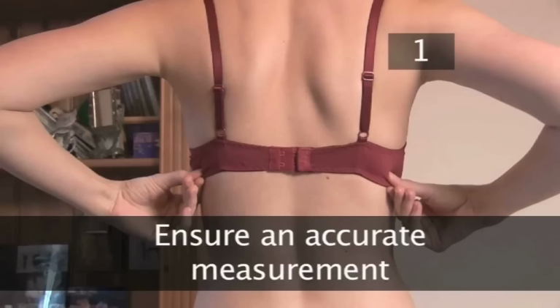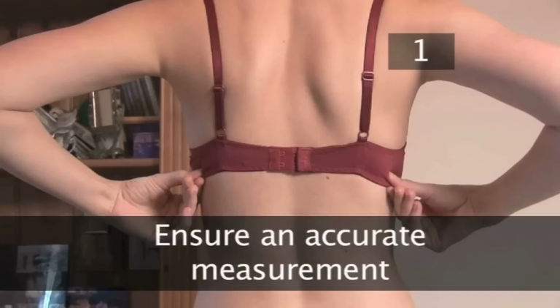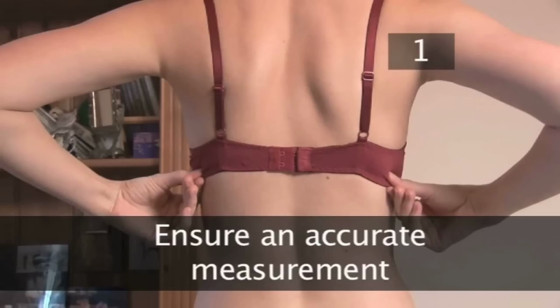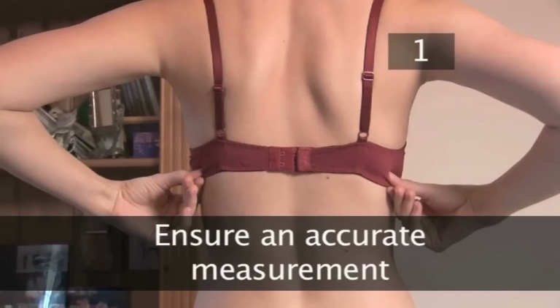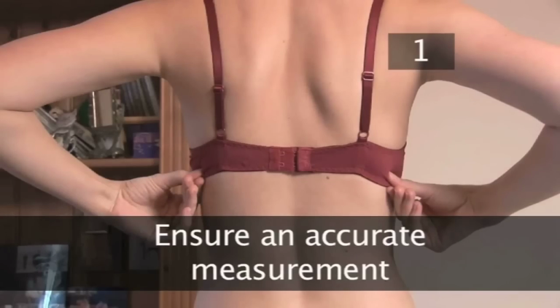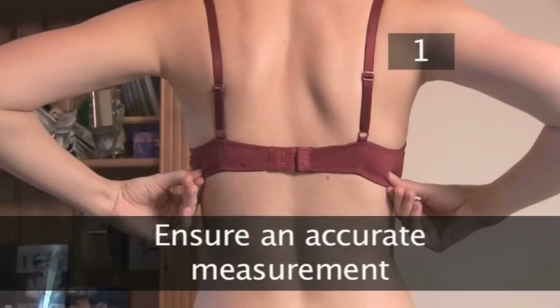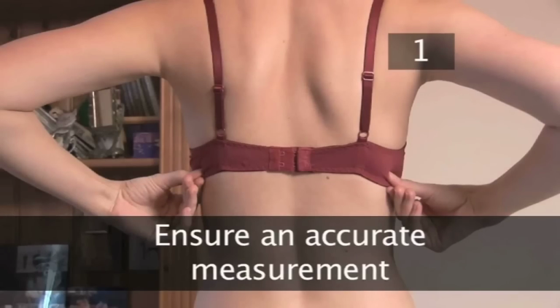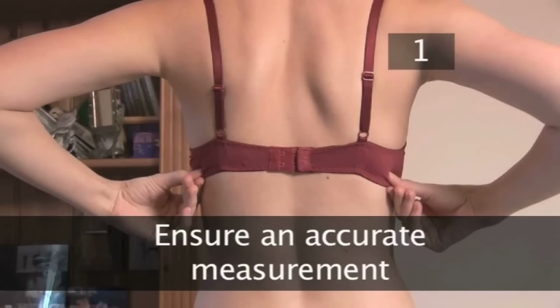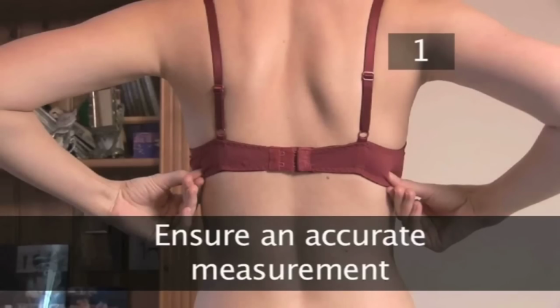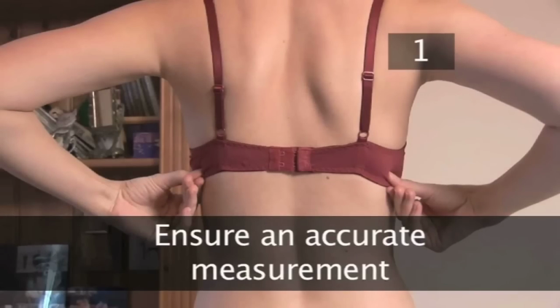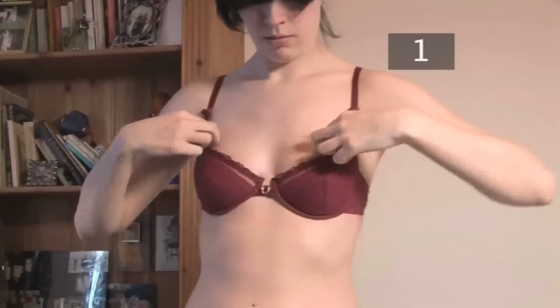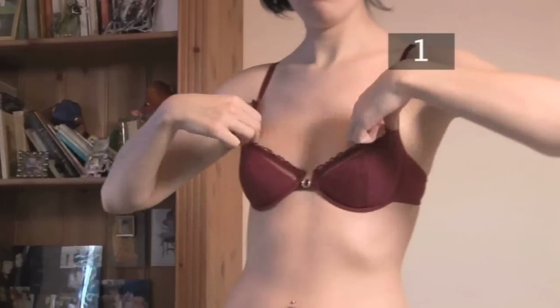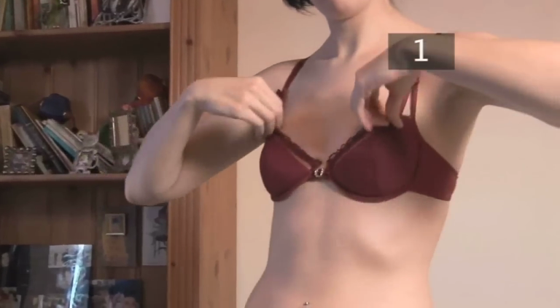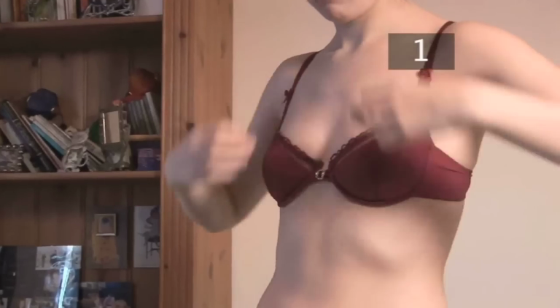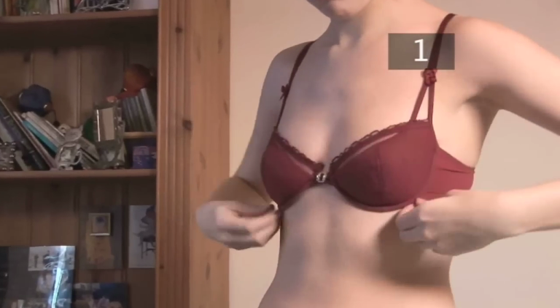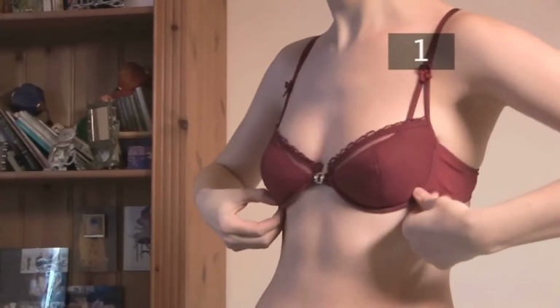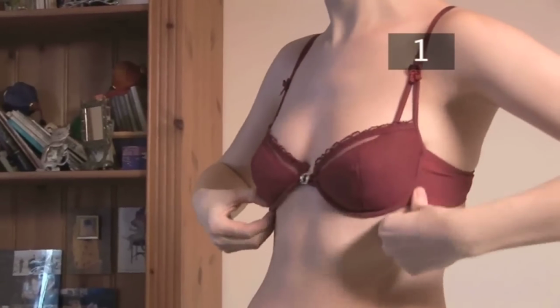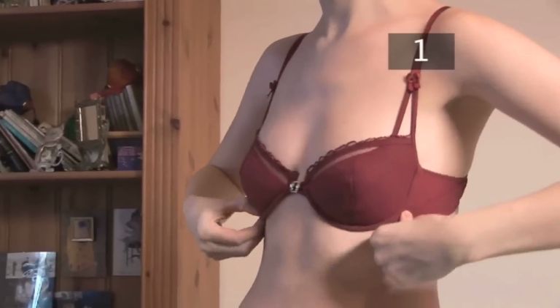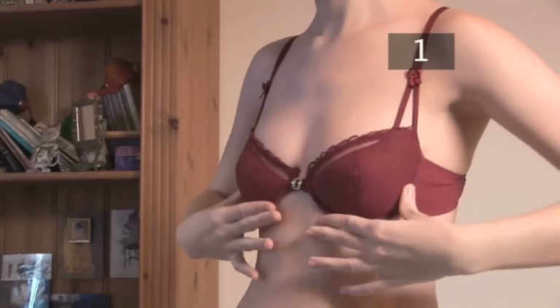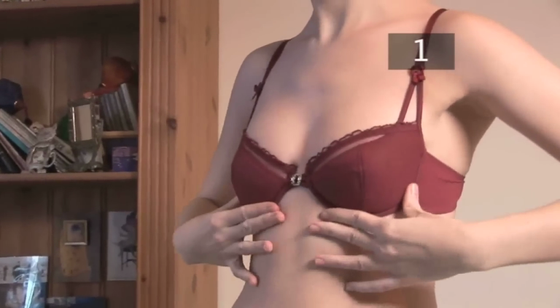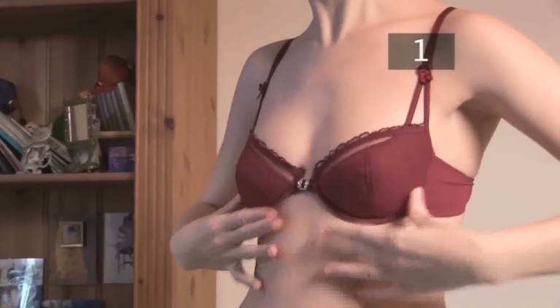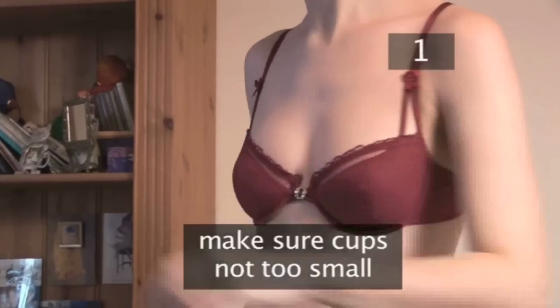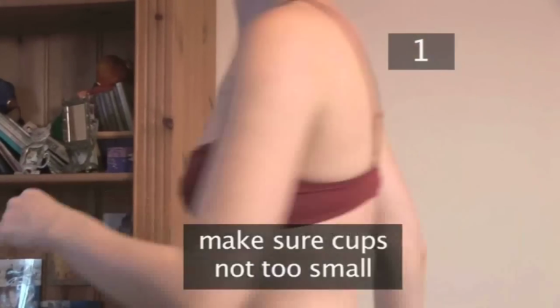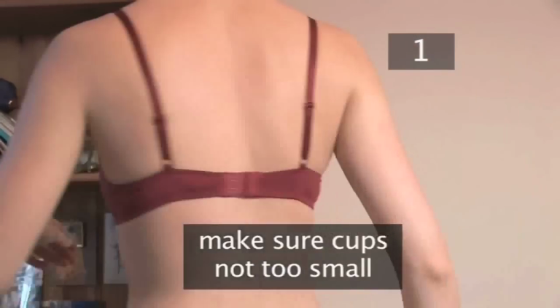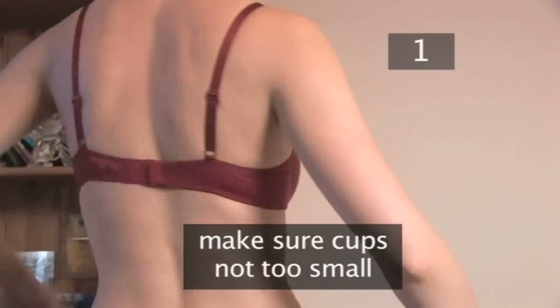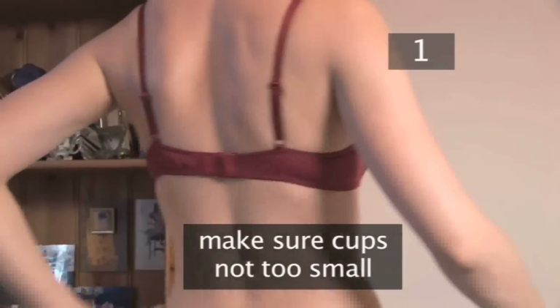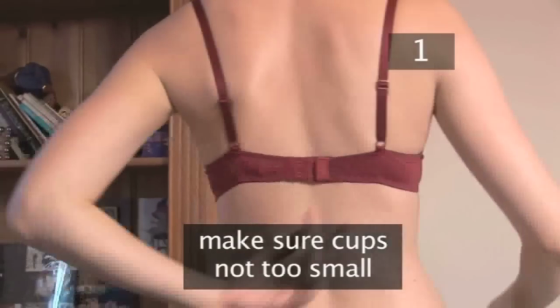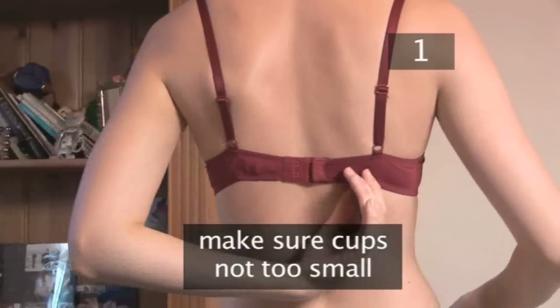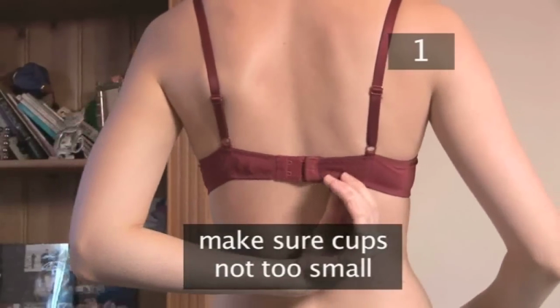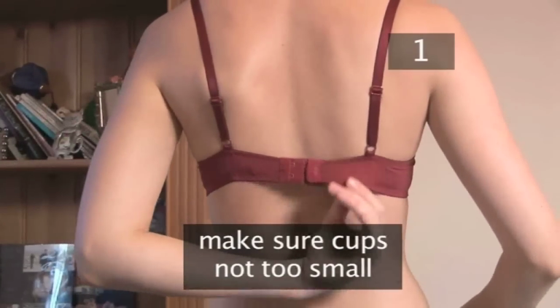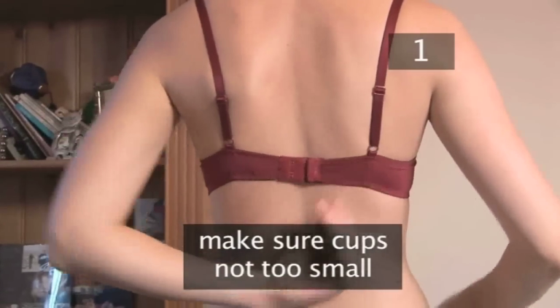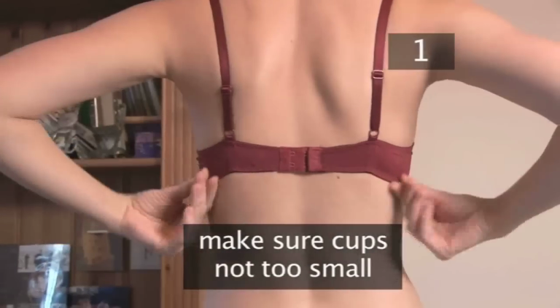Step 1: Ensure an accurate measurement. Wear your best fitting bra in order to get the most accurate measurement. Make sure the cups are not too small, as this will give a smaller cup size than you require.